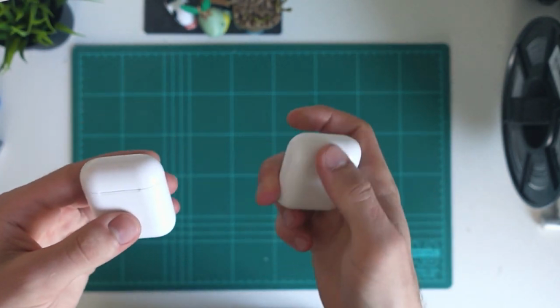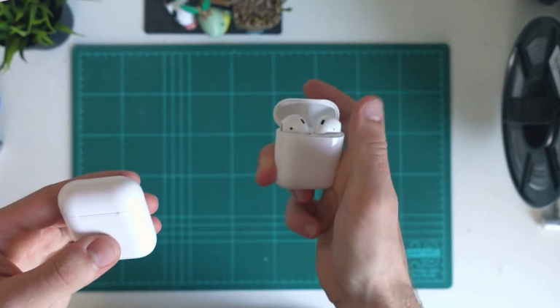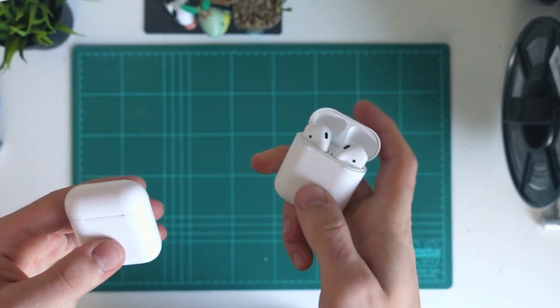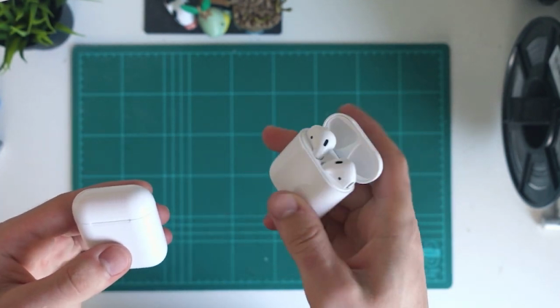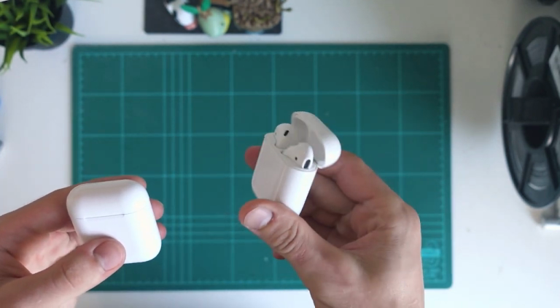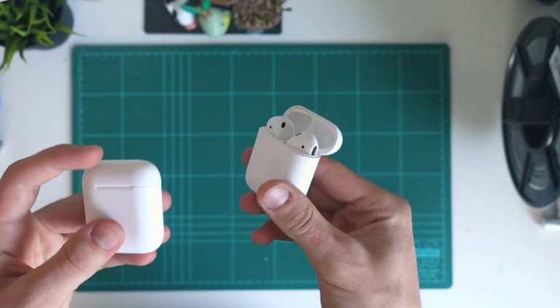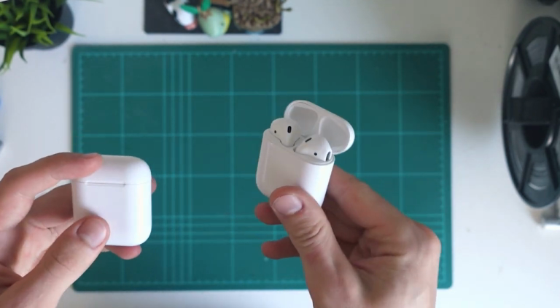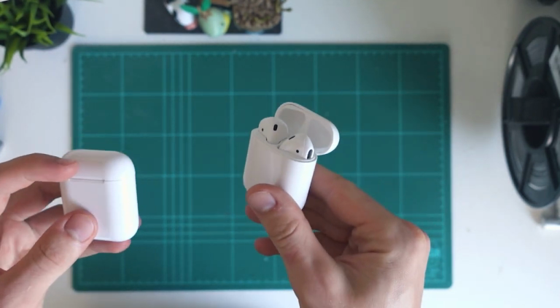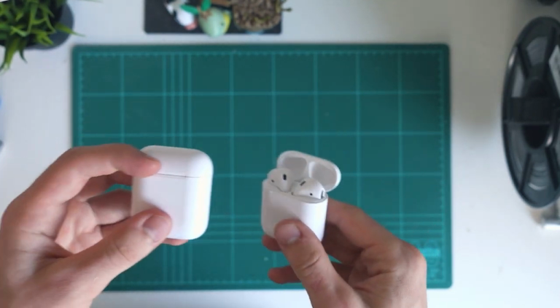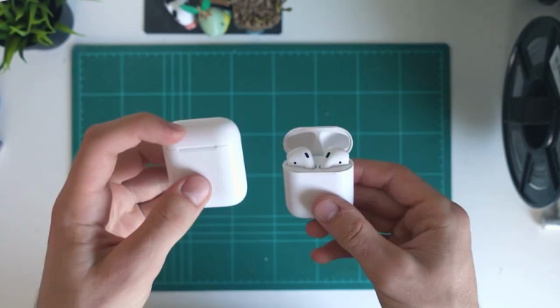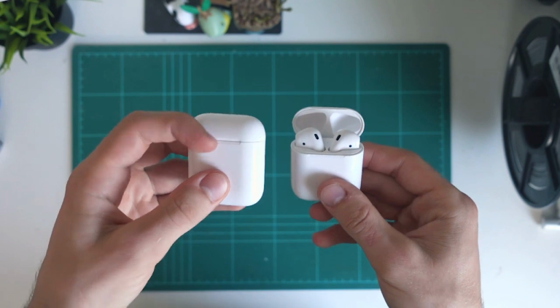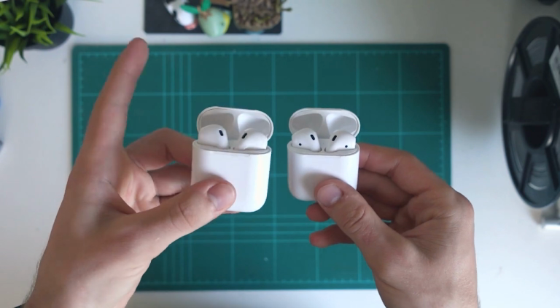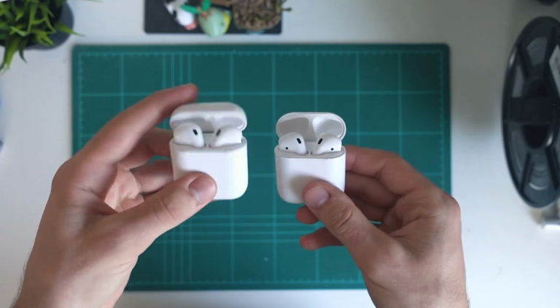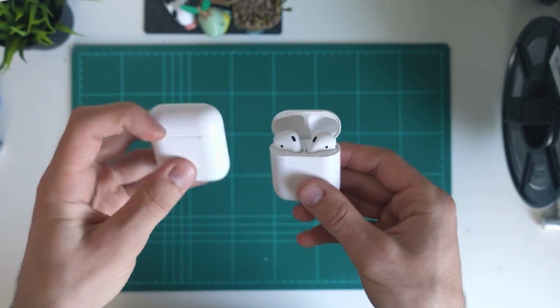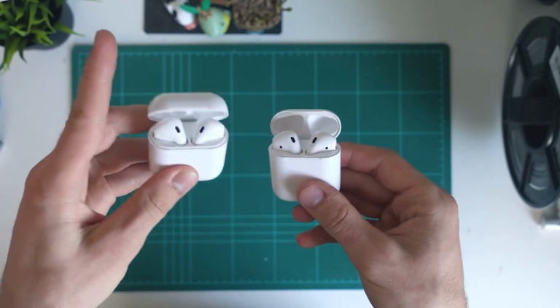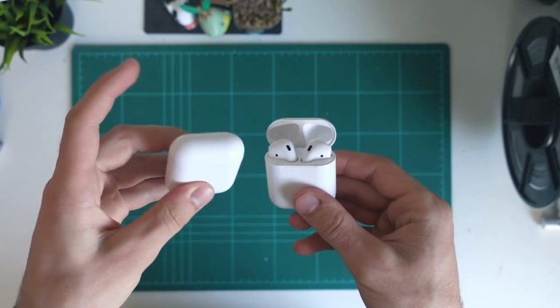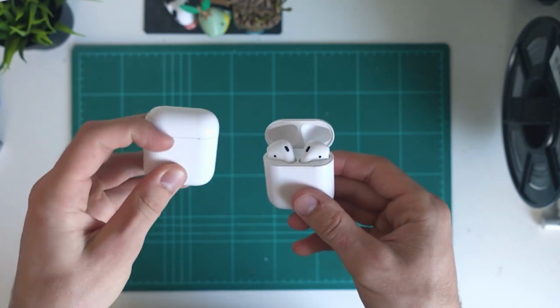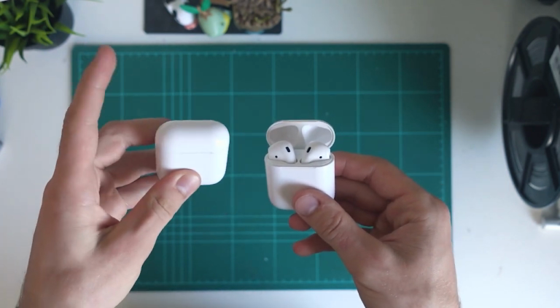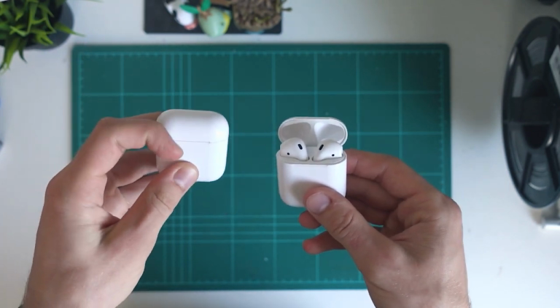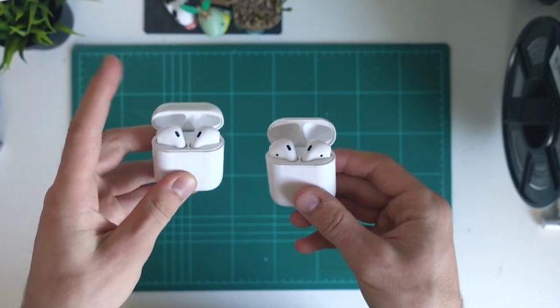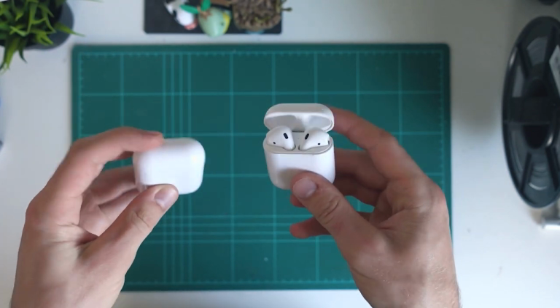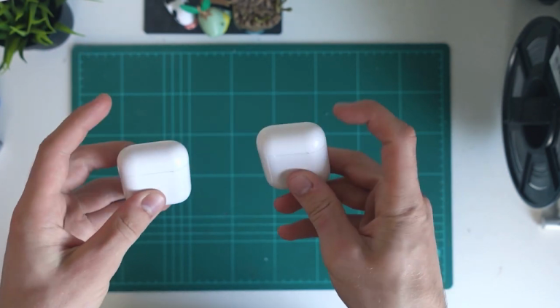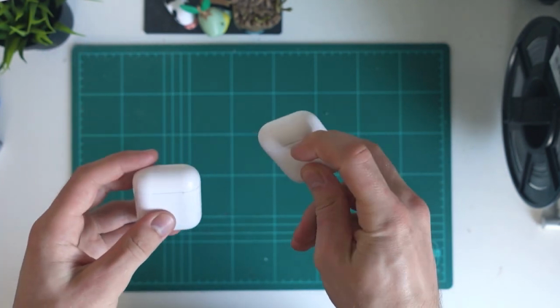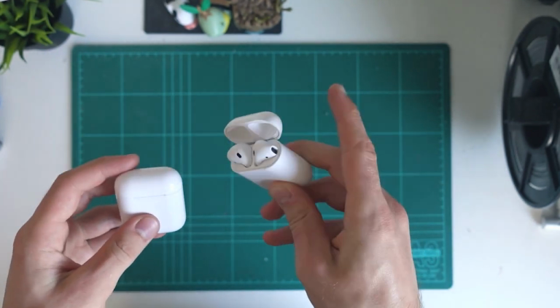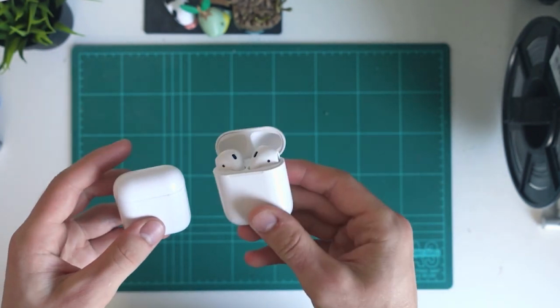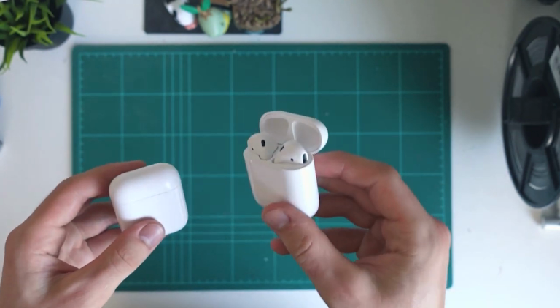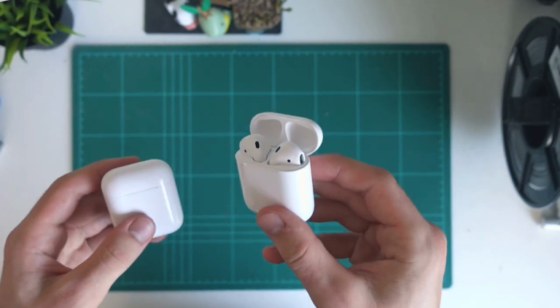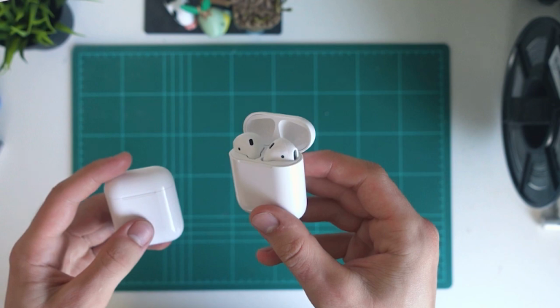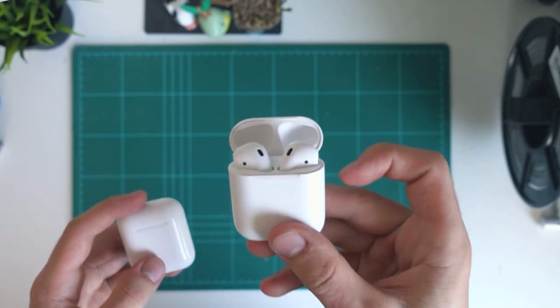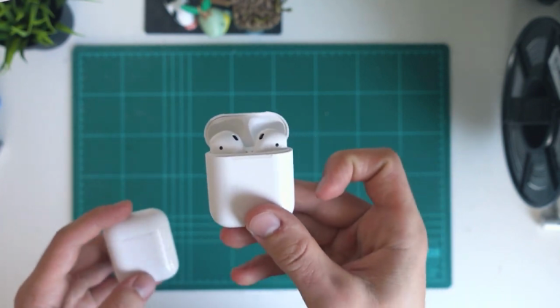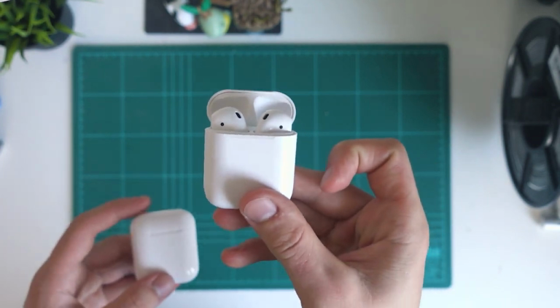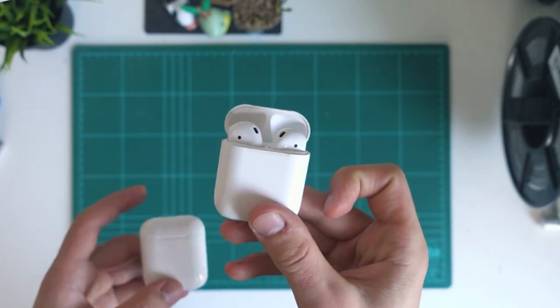You can pop the i13s open and actually hold them open. The i12s just snap back shut every time — you open them and they snap back shut. Whereas on the i13s they can pop open a bit, just like the real AirPods.